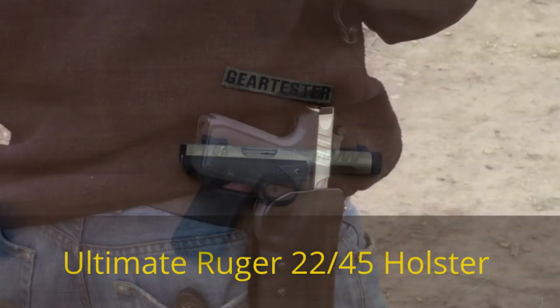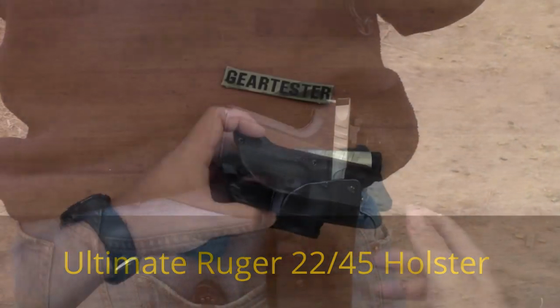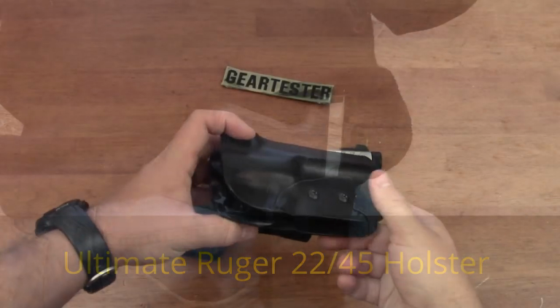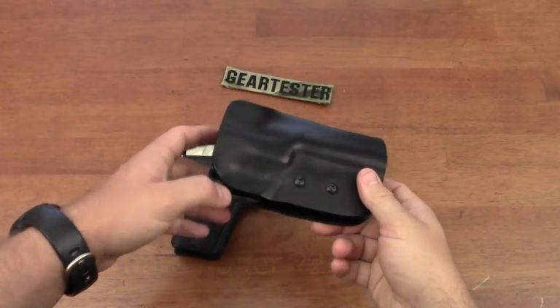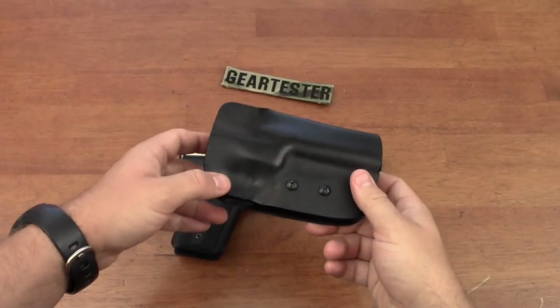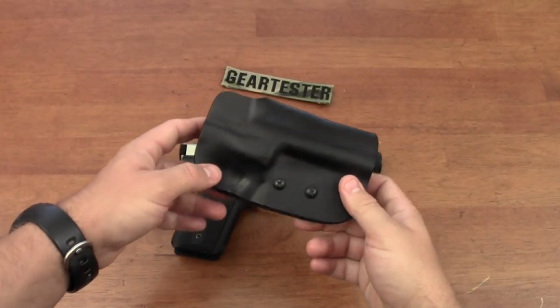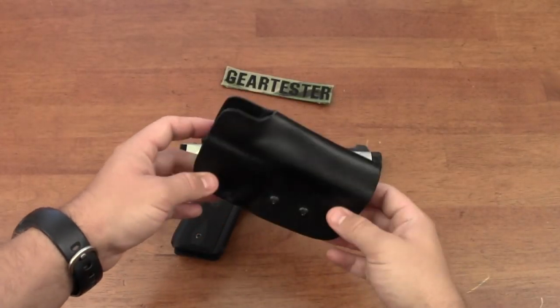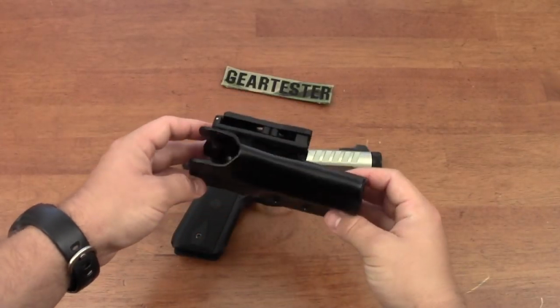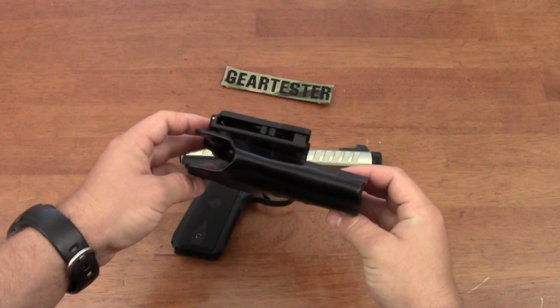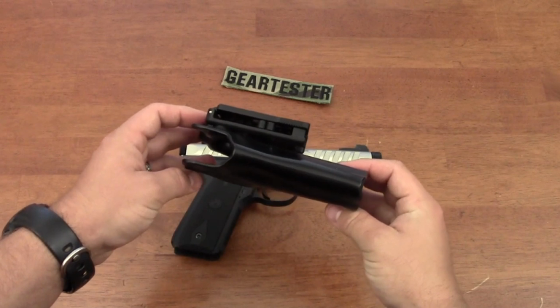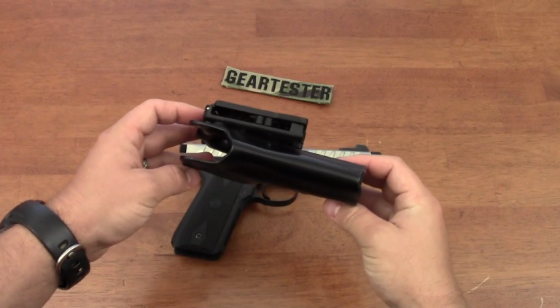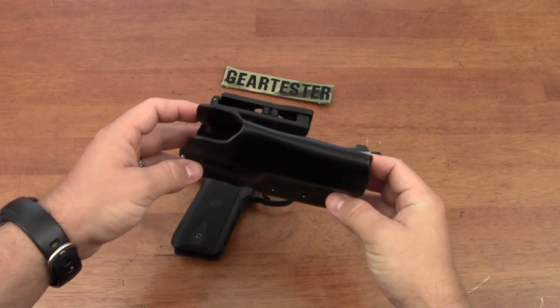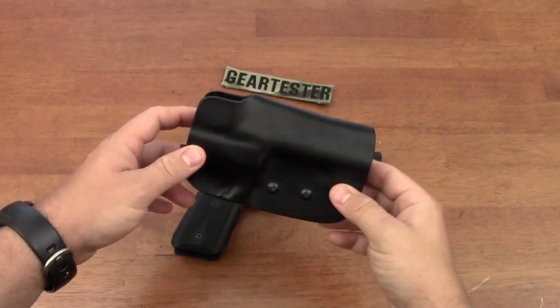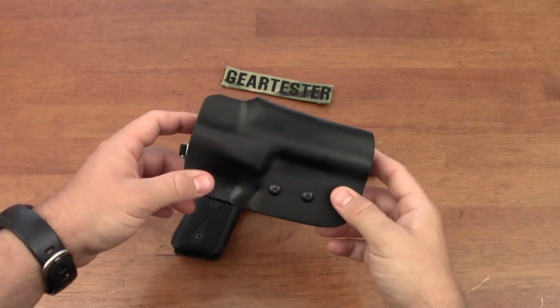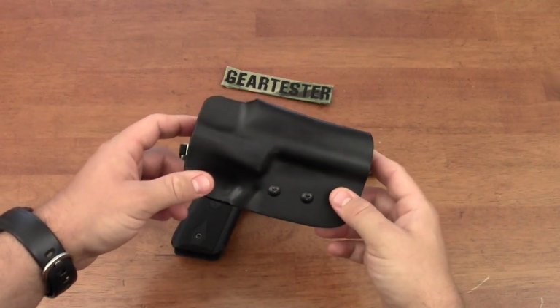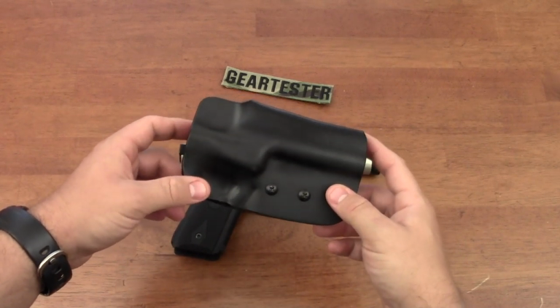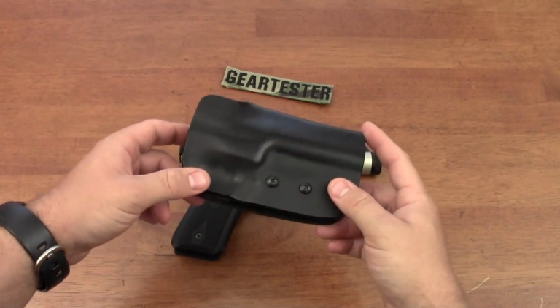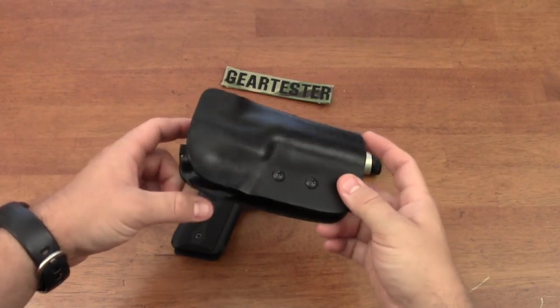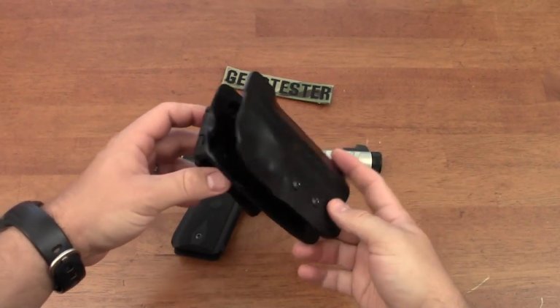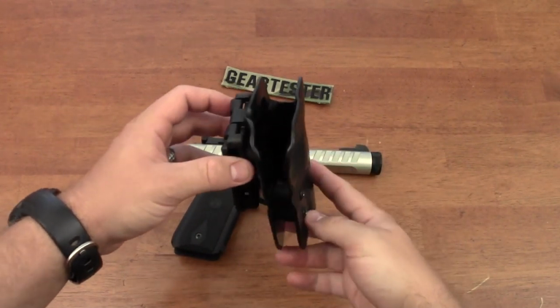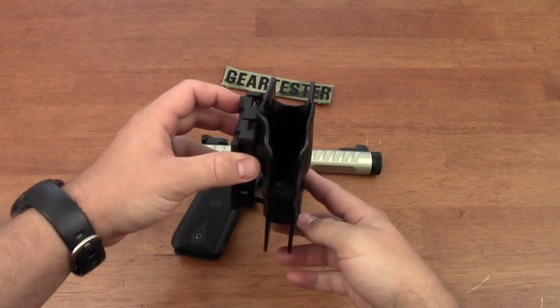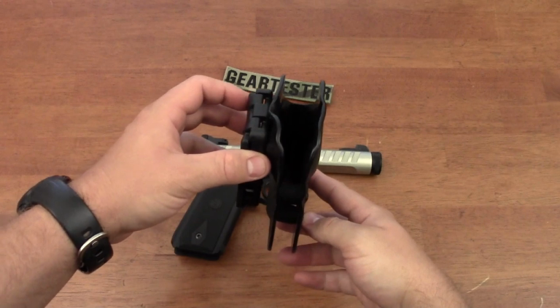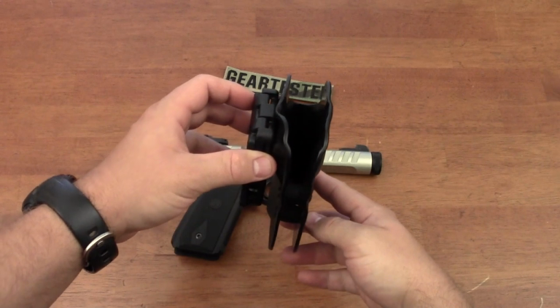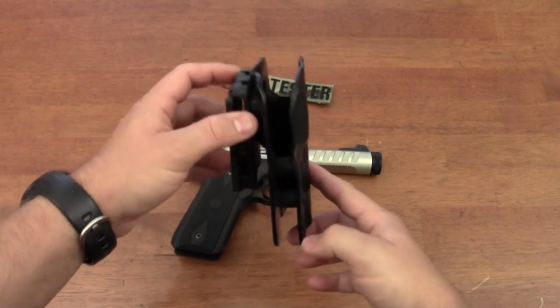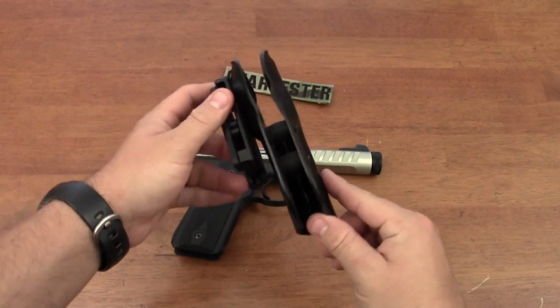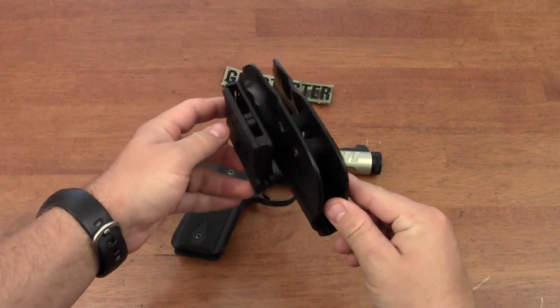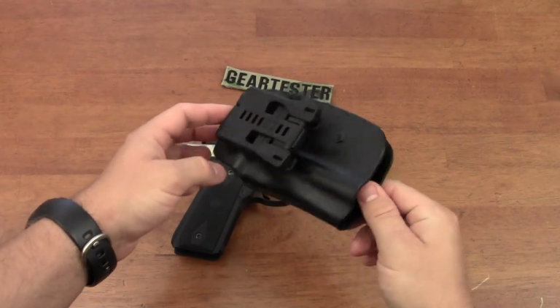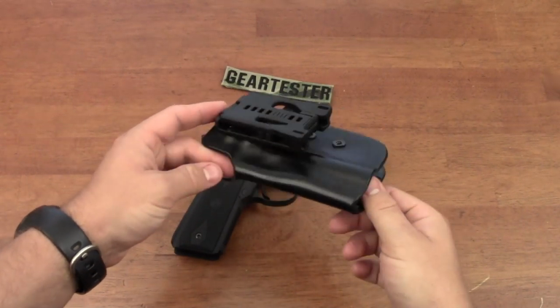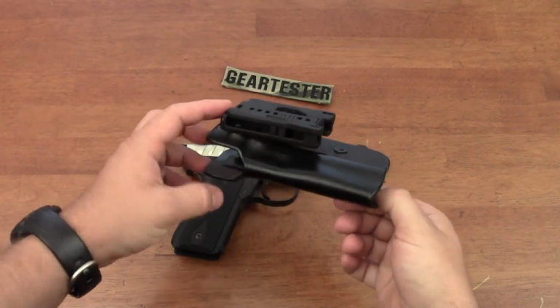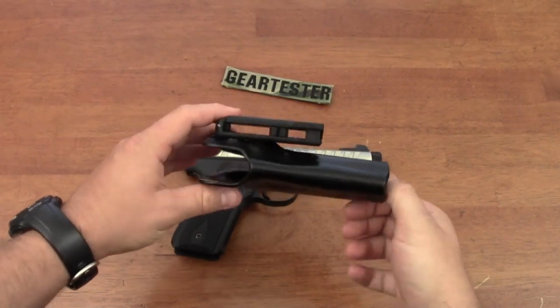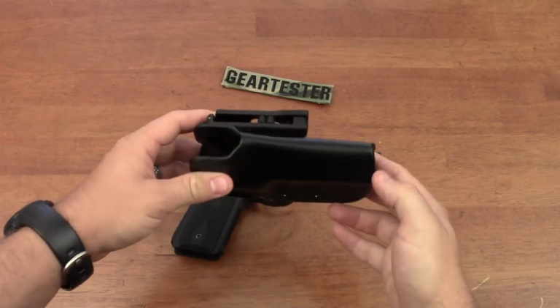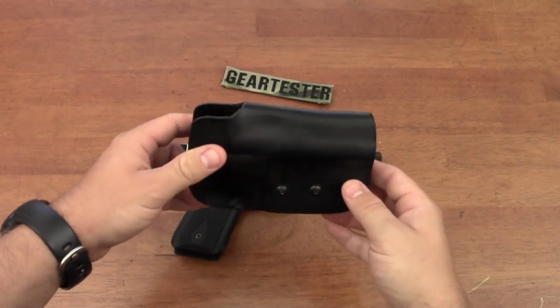It's the Gear Tester here, and you are looking at what is, in my opinion, the ultimate holster for the Ruger 22-45 family of pistols.